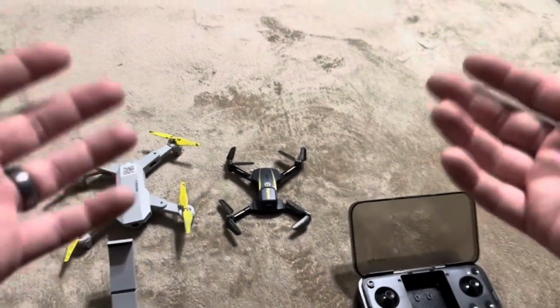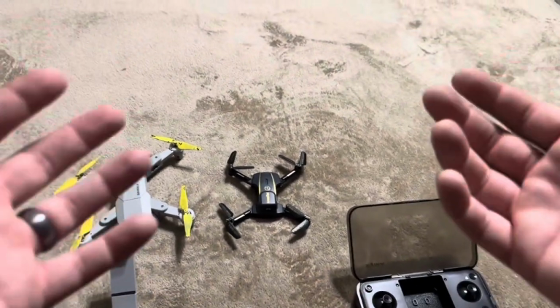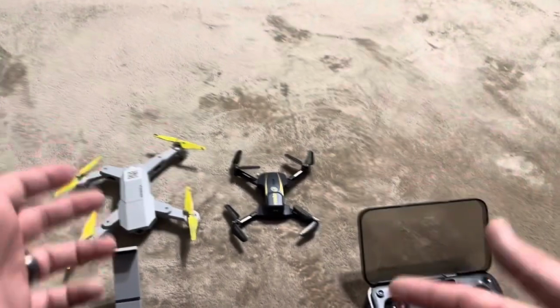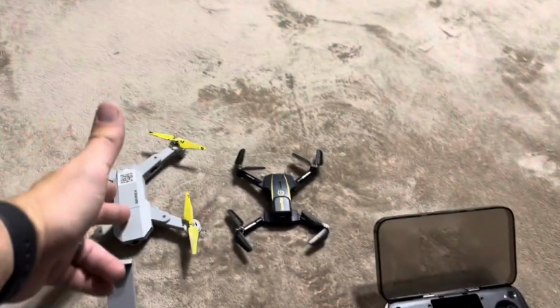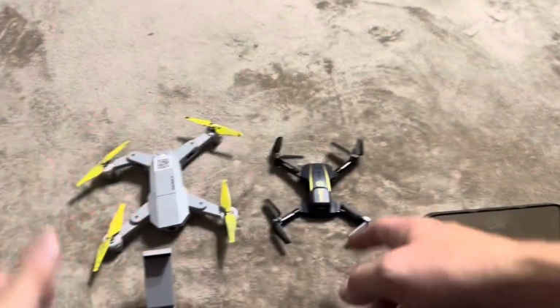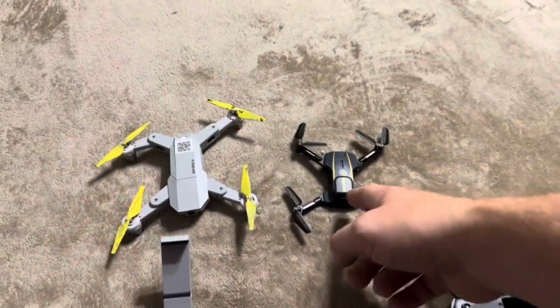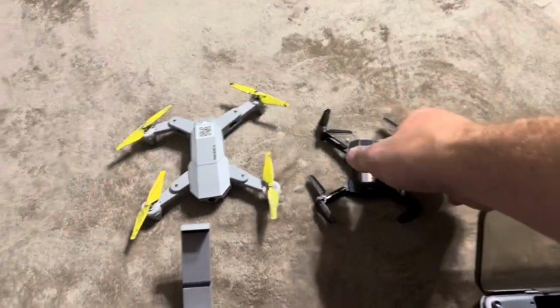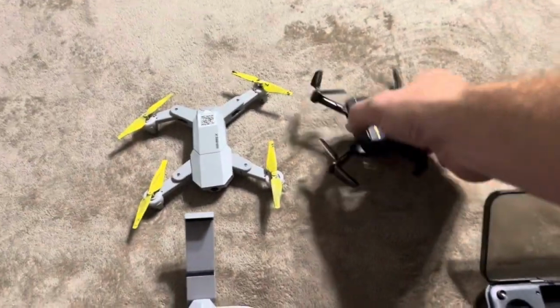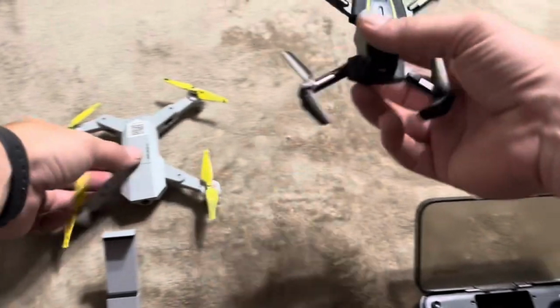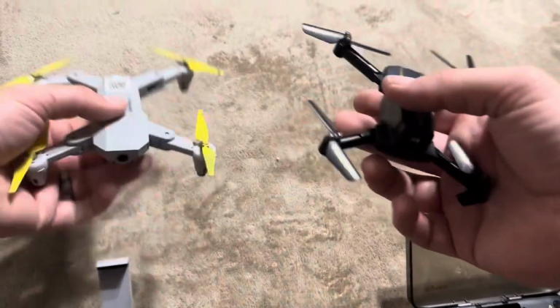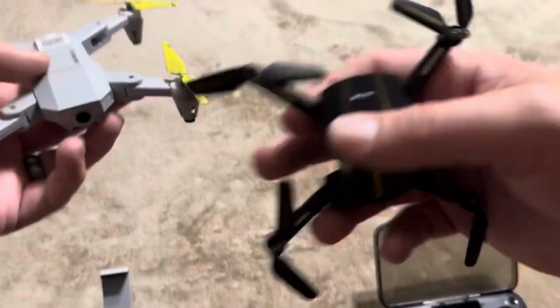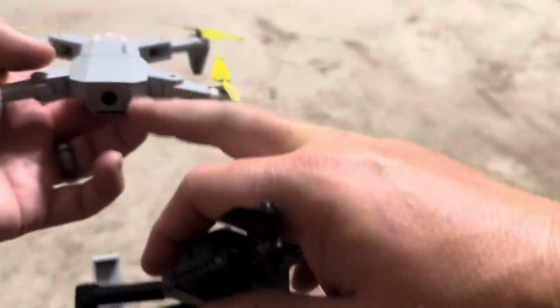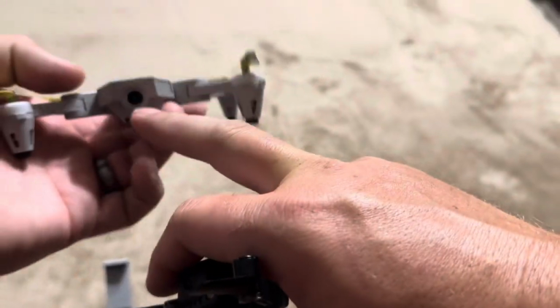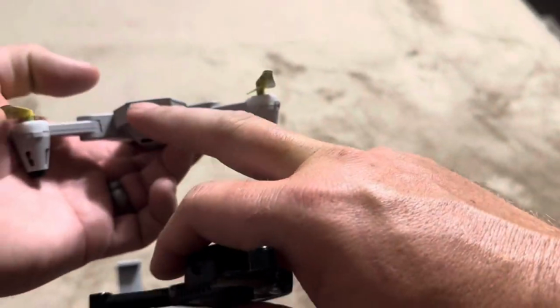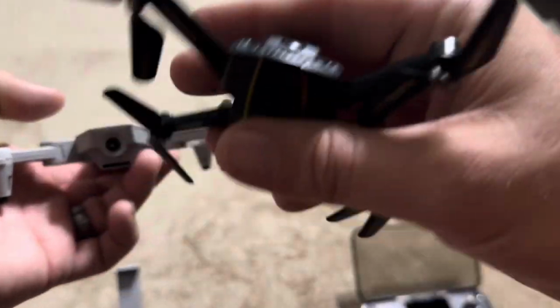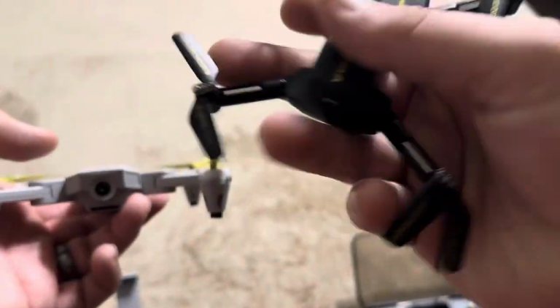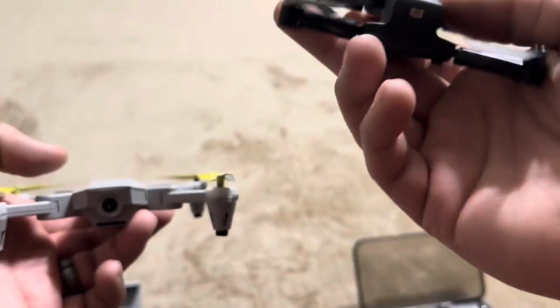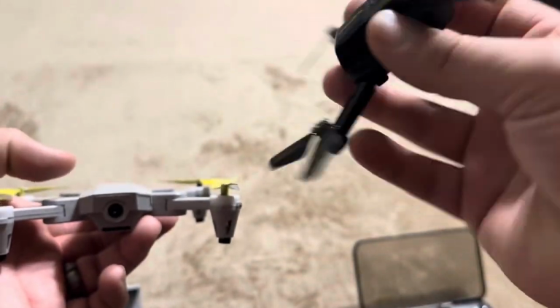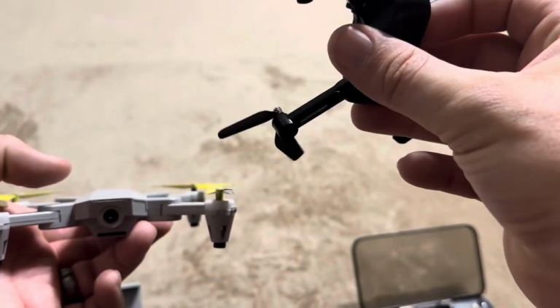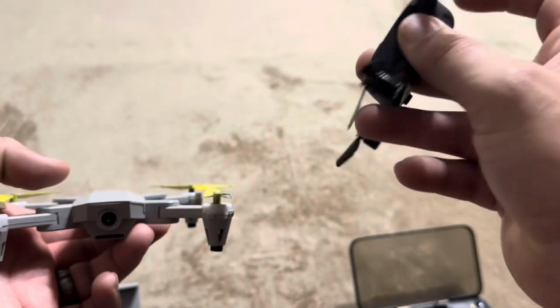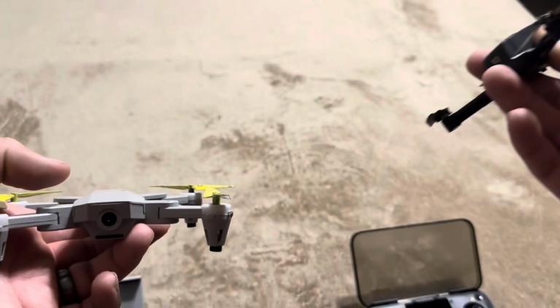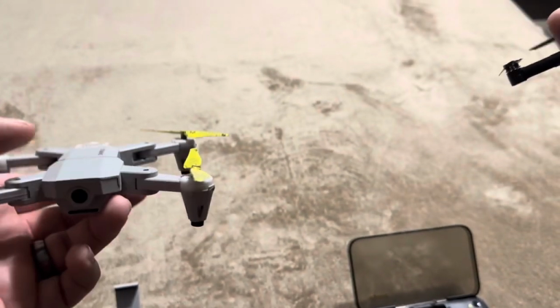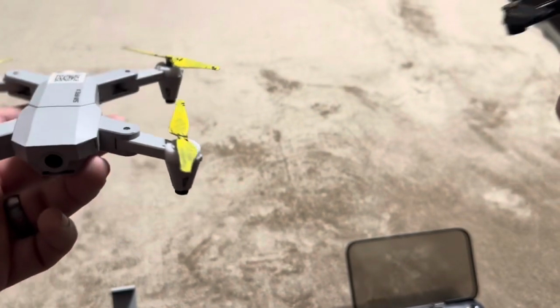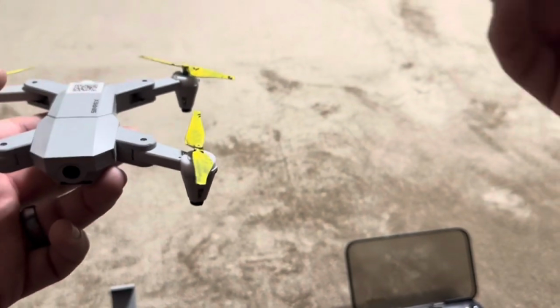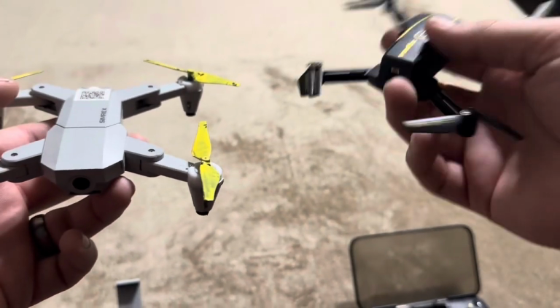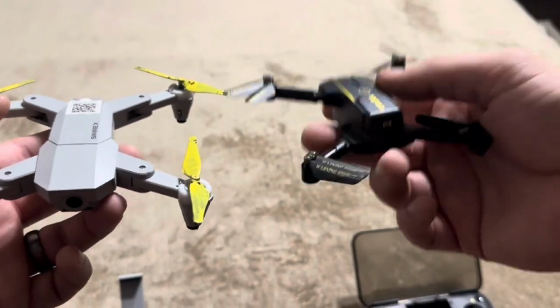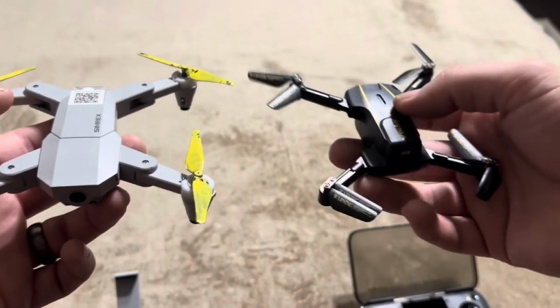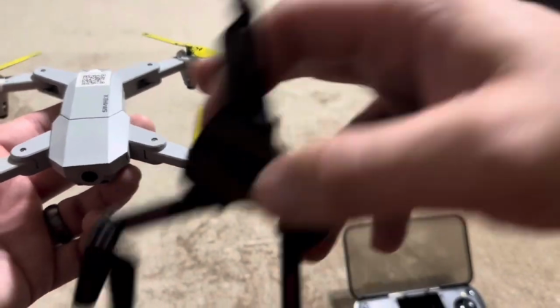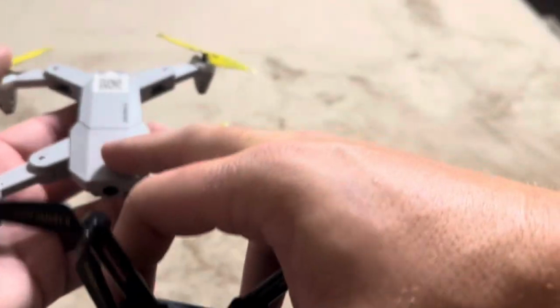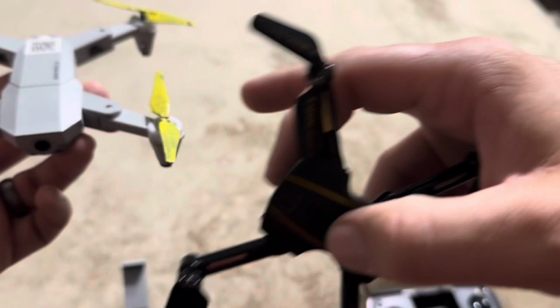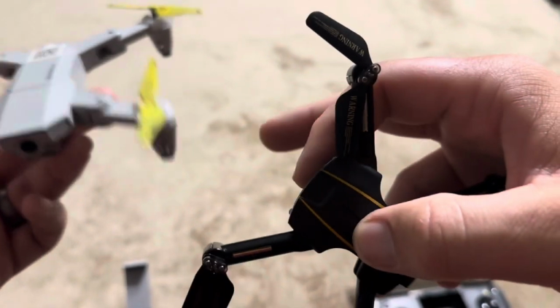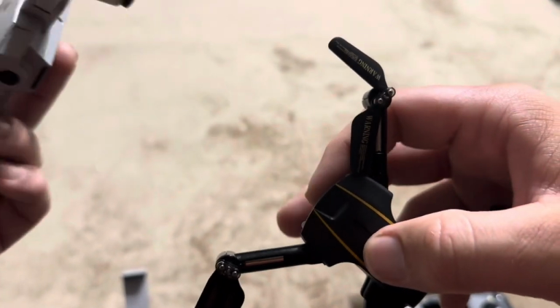There's going to be one major difference between this Simrex drone and the SEMA X200 drone, and that is that the Simrex actually has a camera on it, whereas this one from SEMA does not. That is a huge downside to the SEMA X200 versus the Simrex.